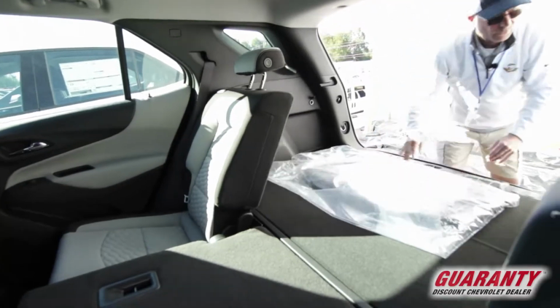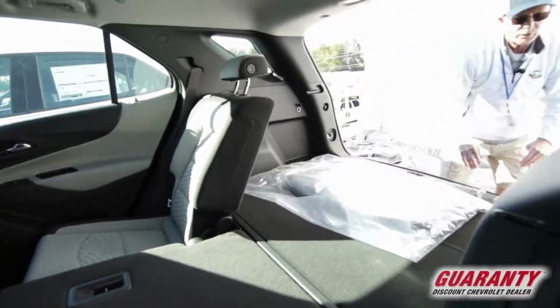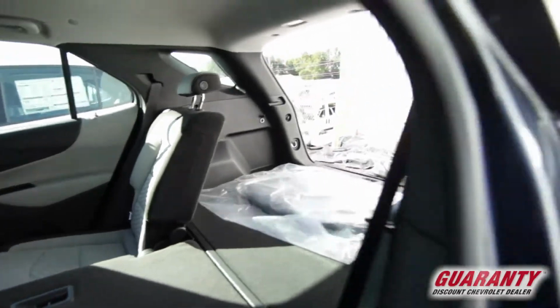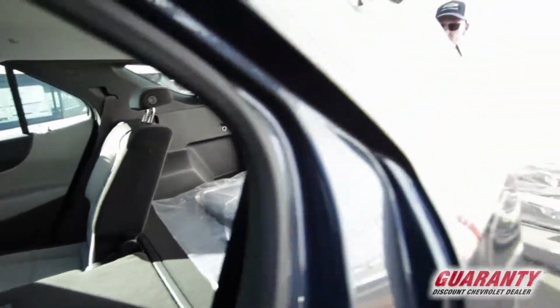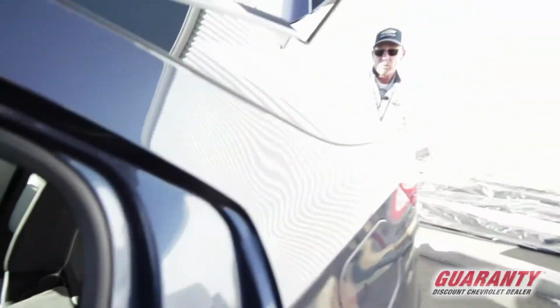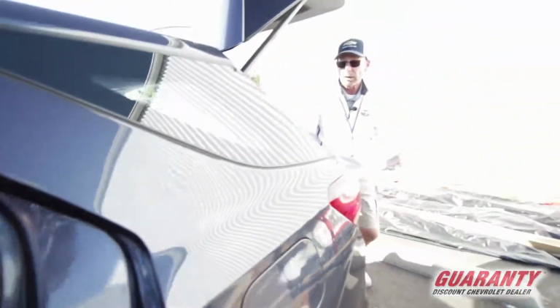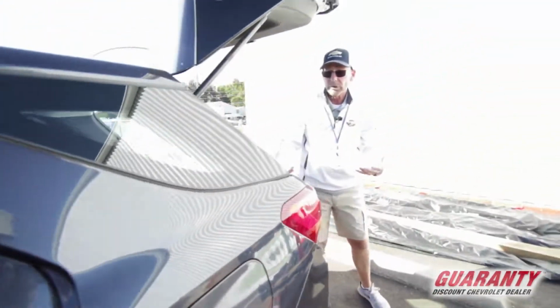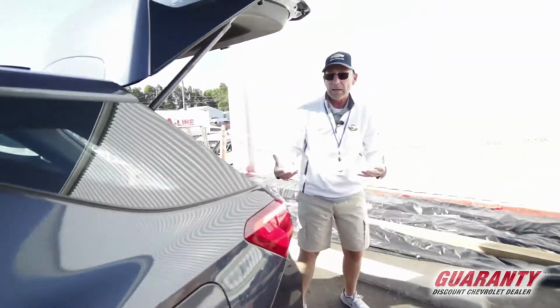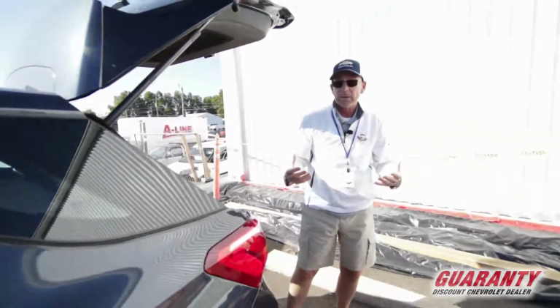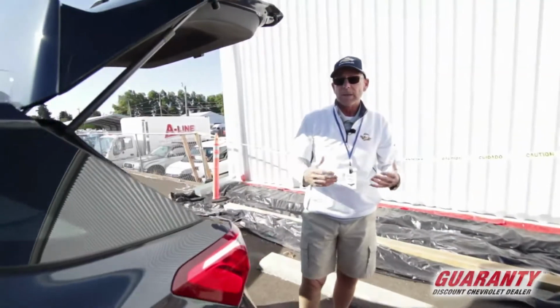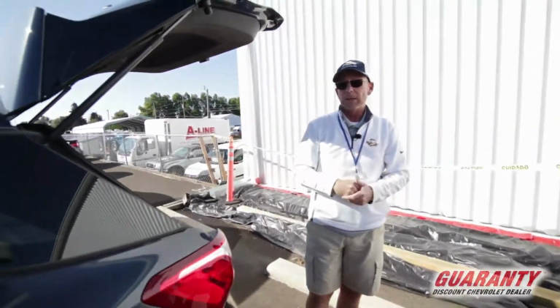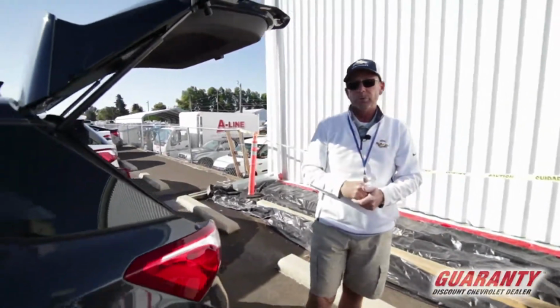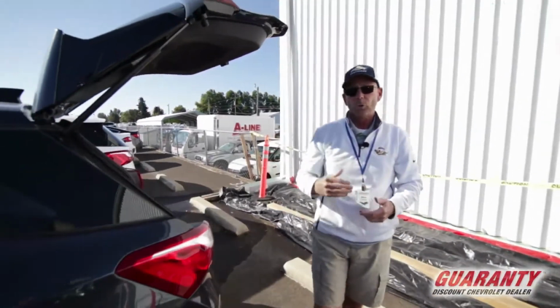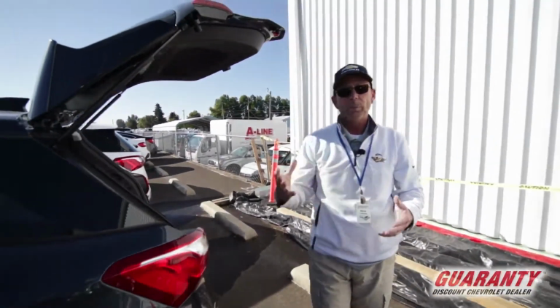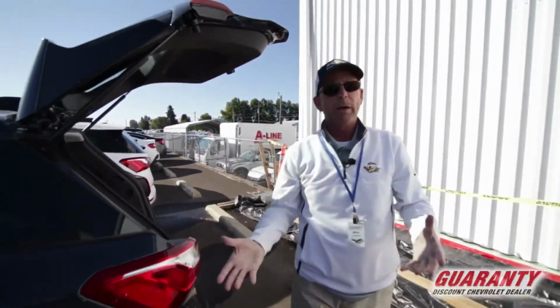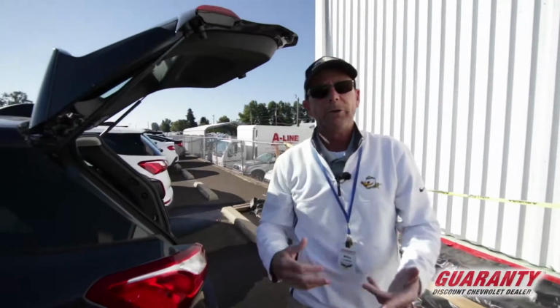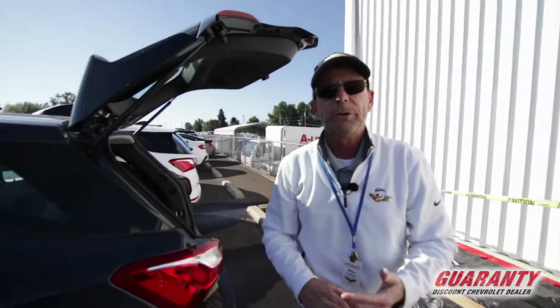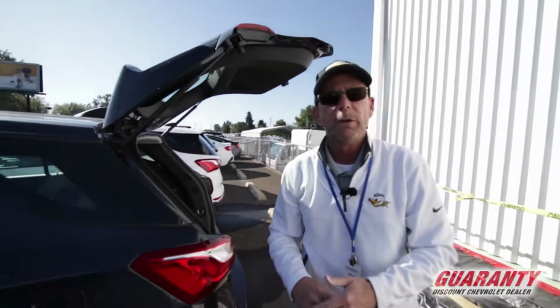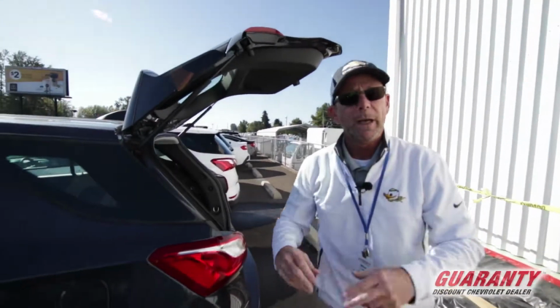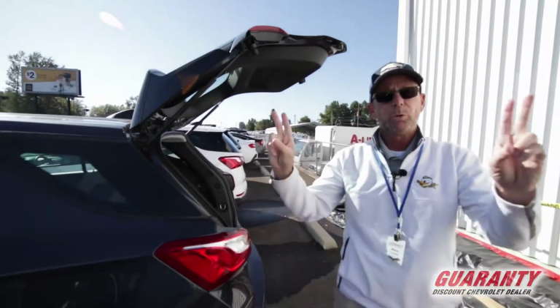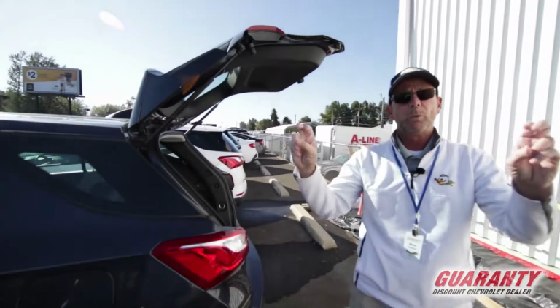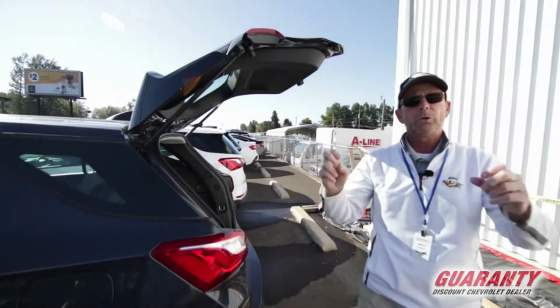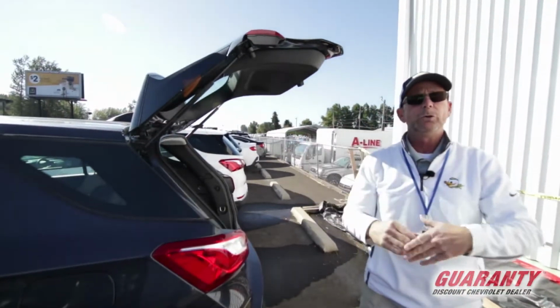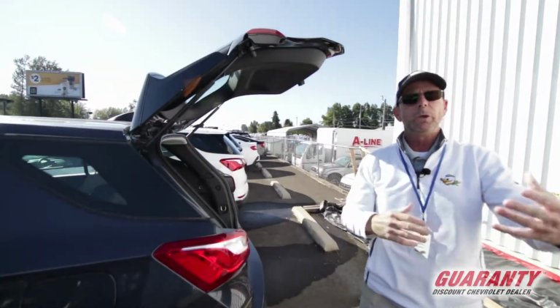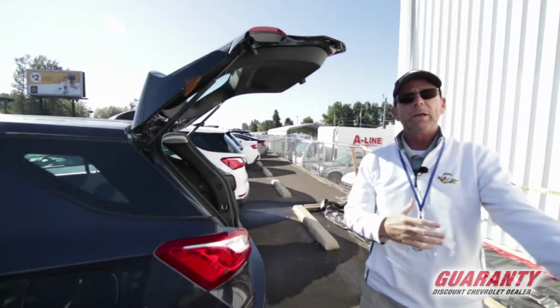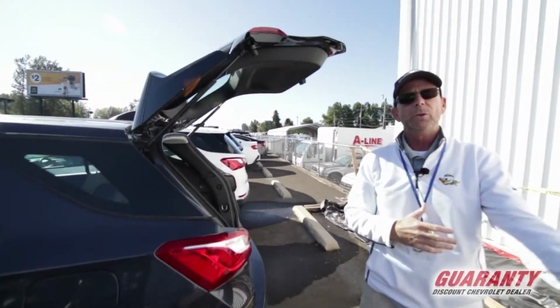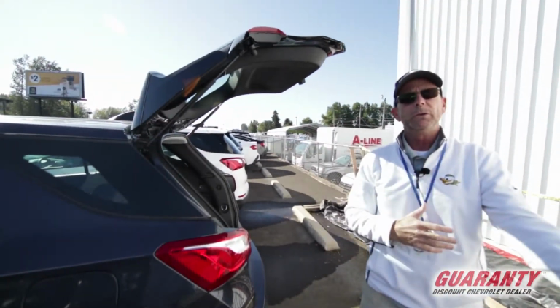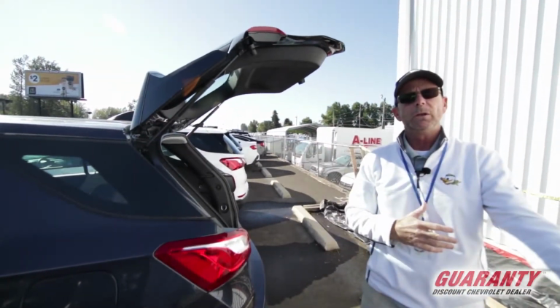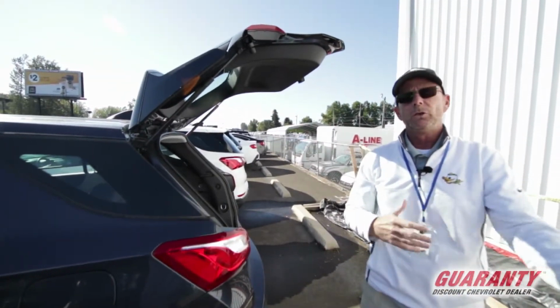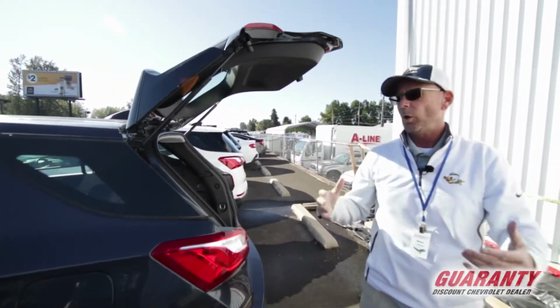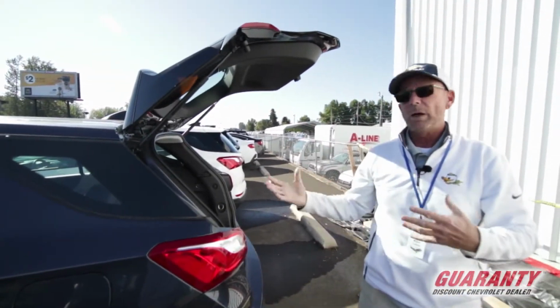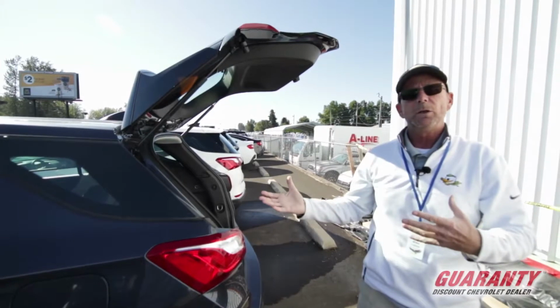So it's a great vehicle, I will tell you that. They come in LS, LT, and Premier models, which used to be known as the LTZ. So a great vehicle.